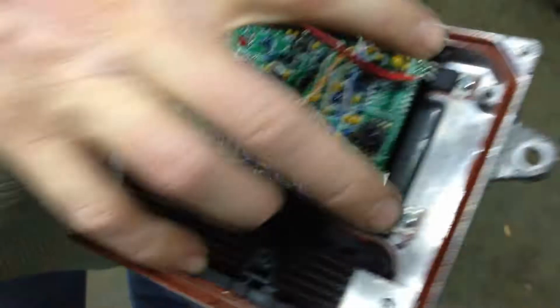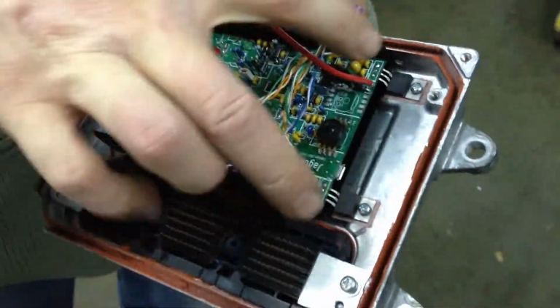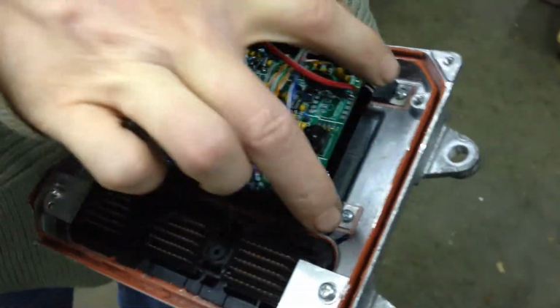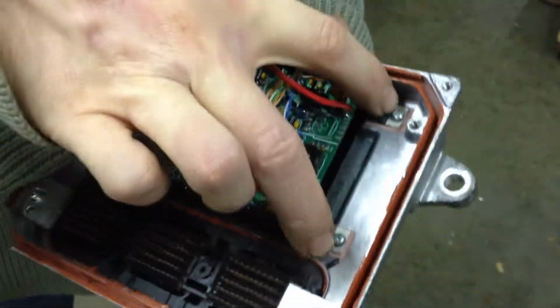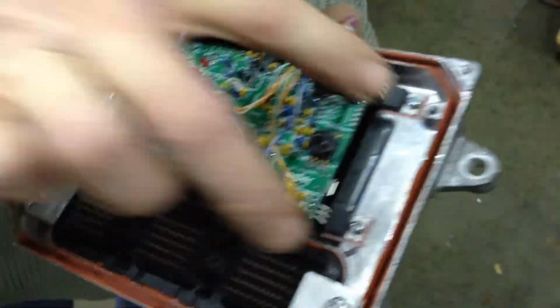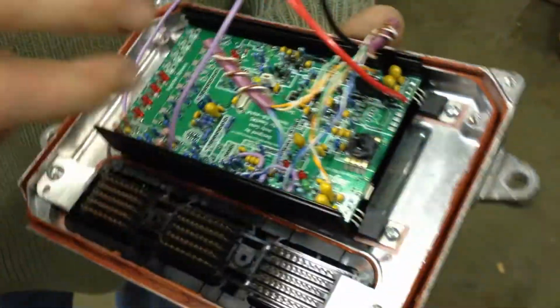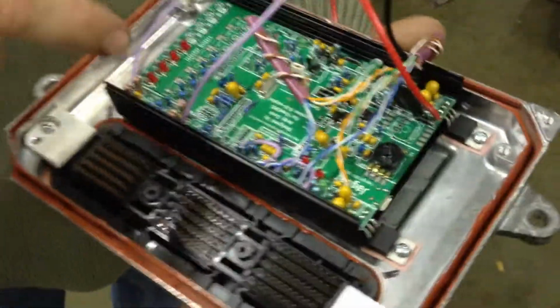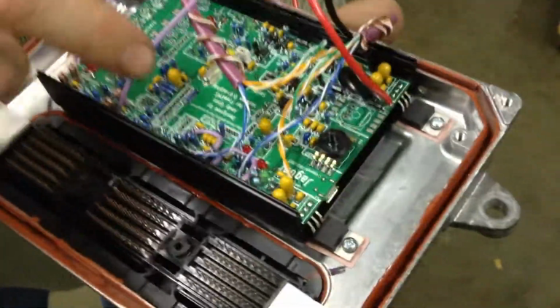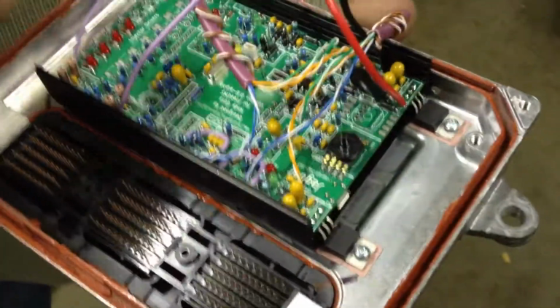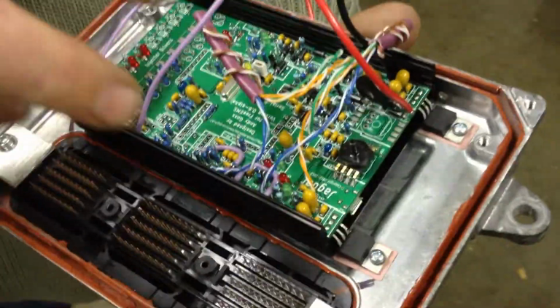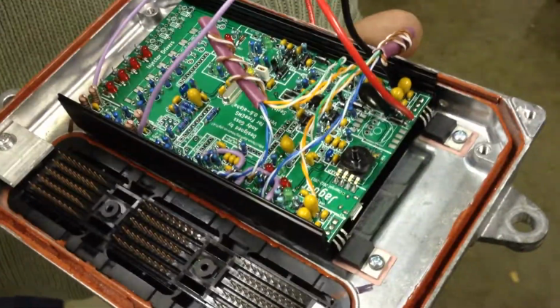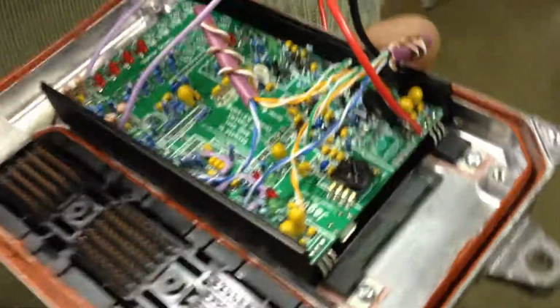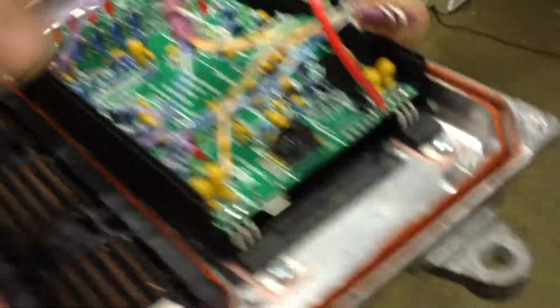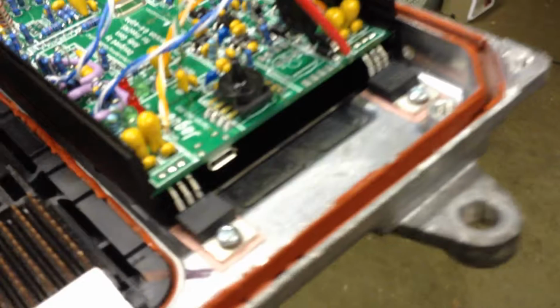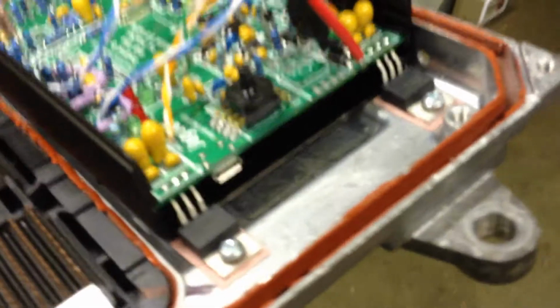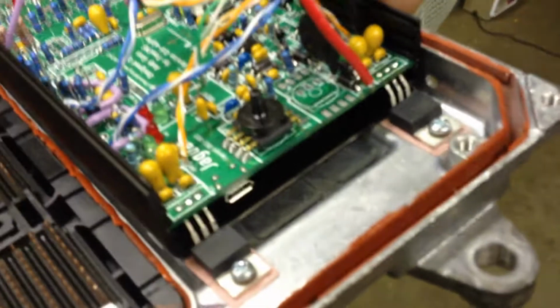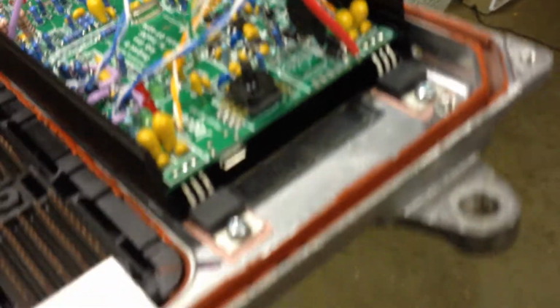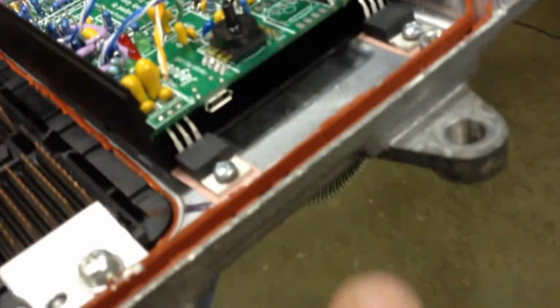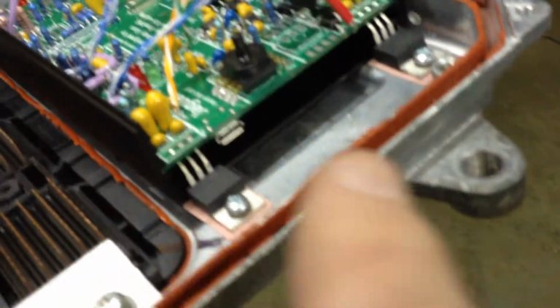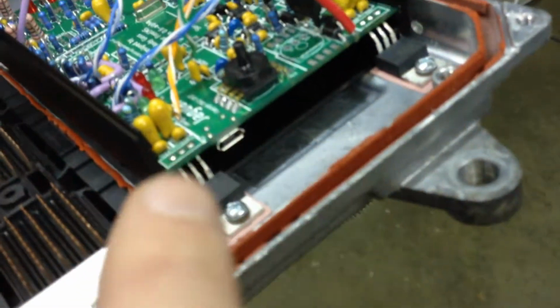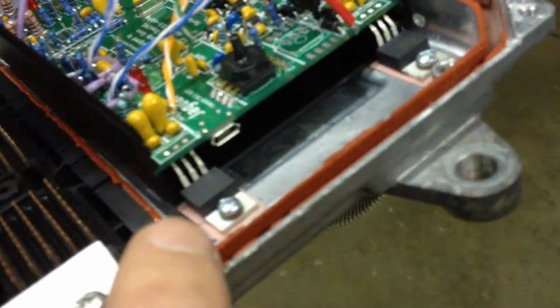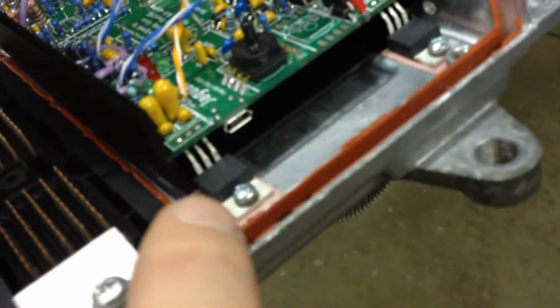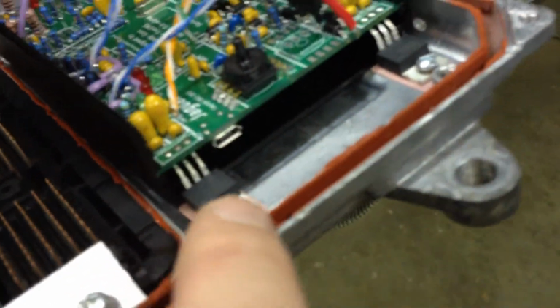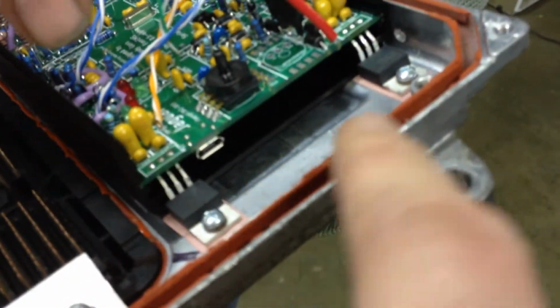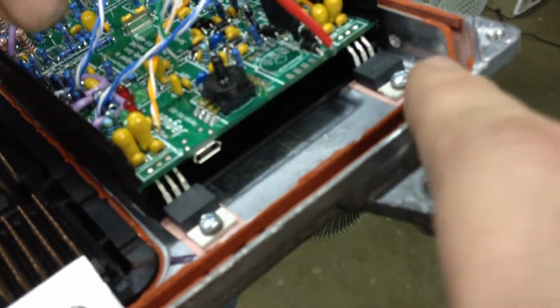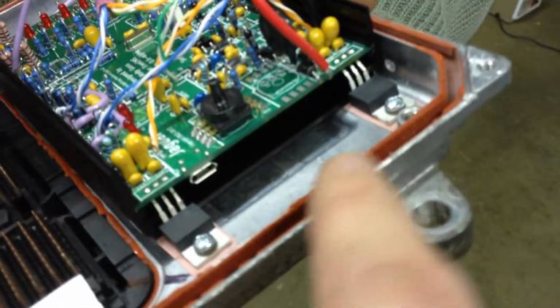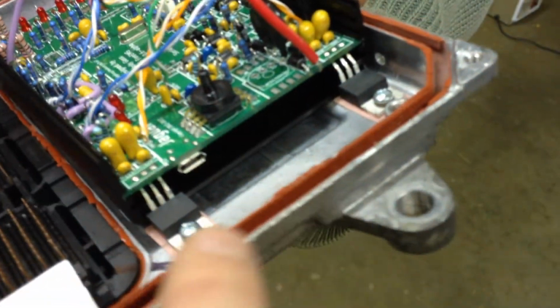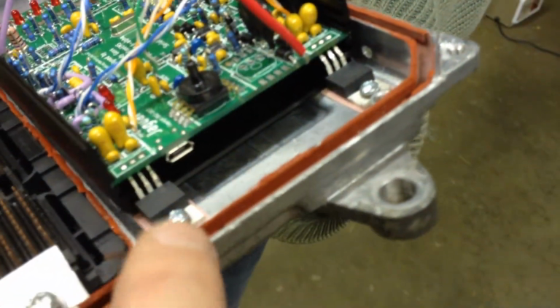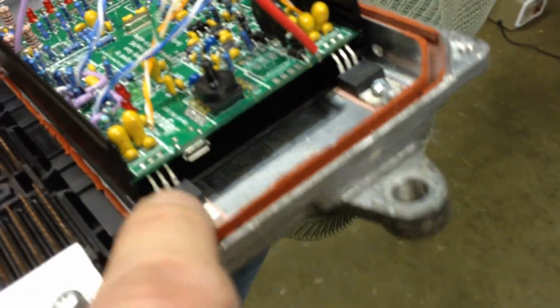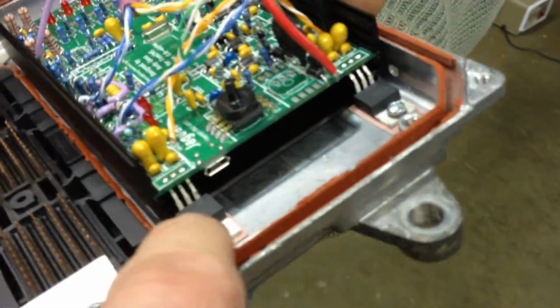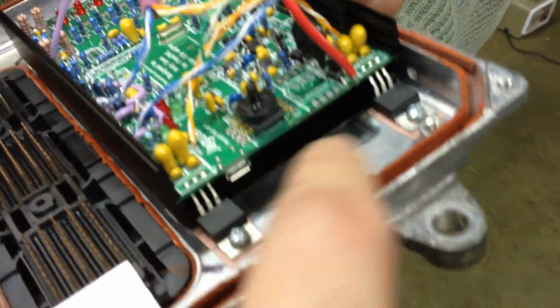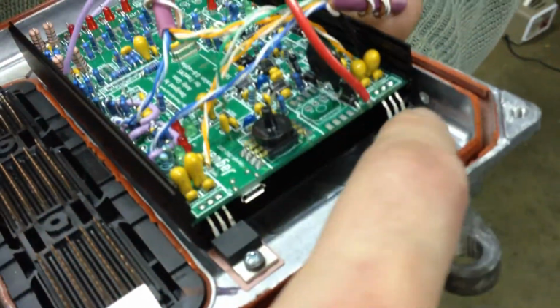And the two voltage regulators, which supply 5 volts to the CPU and other parts of the circuit board, they're bent down and heat-sinked to the aluminum casing with these screws here.